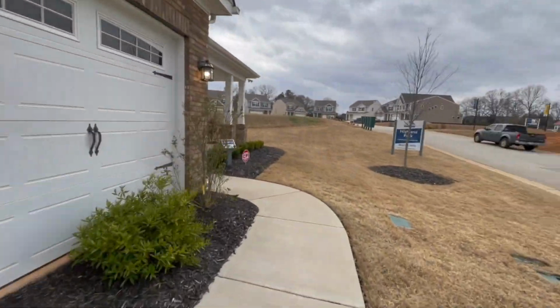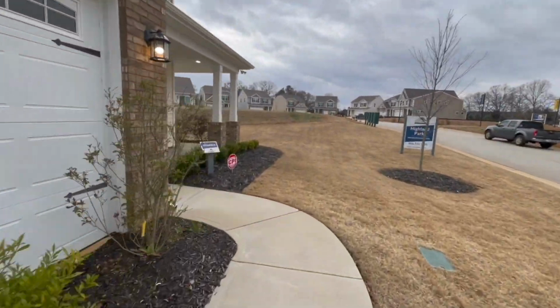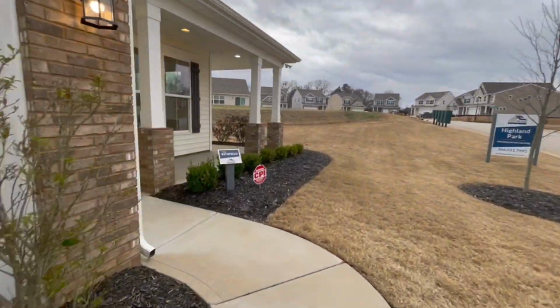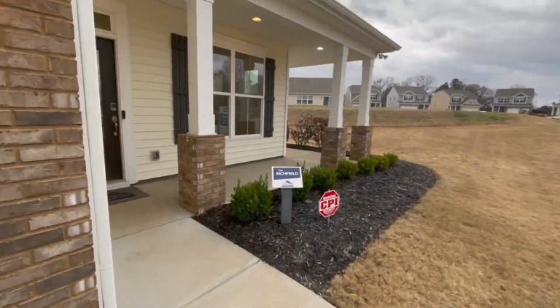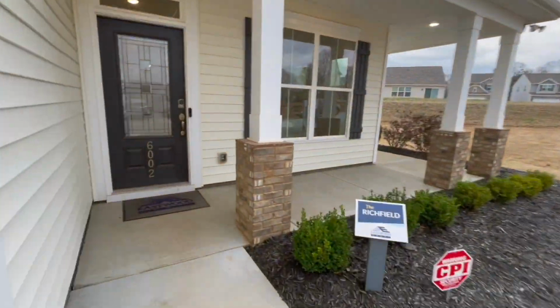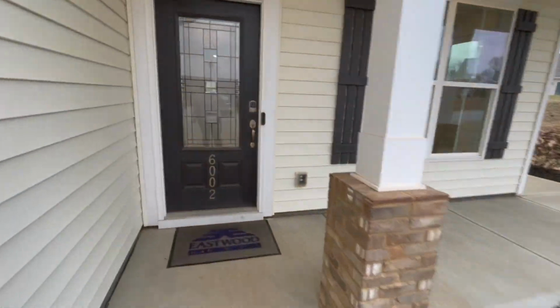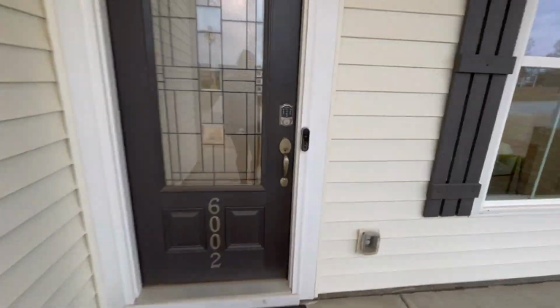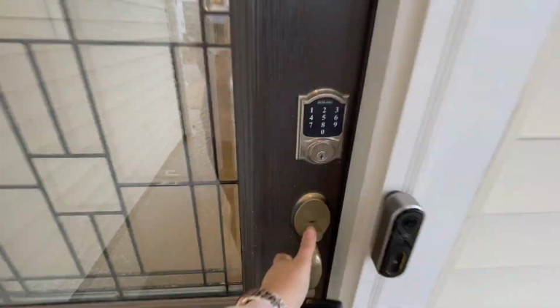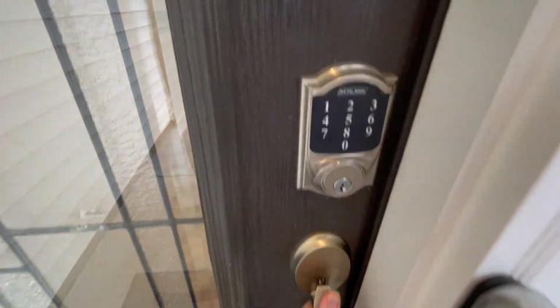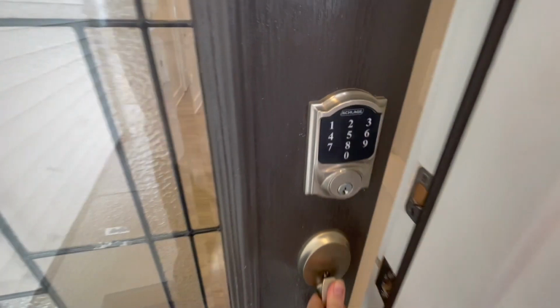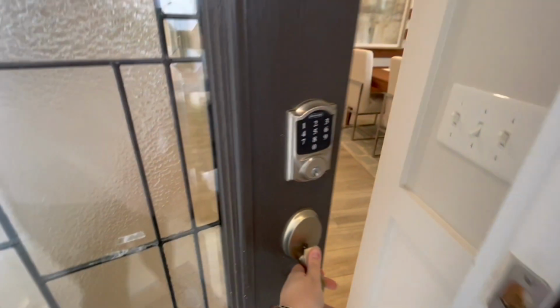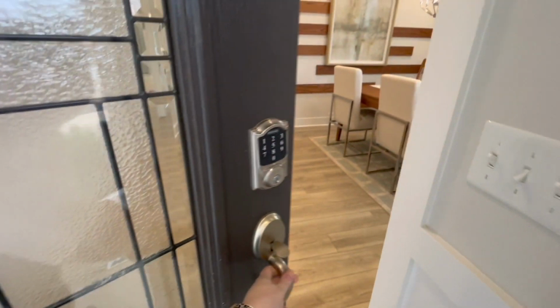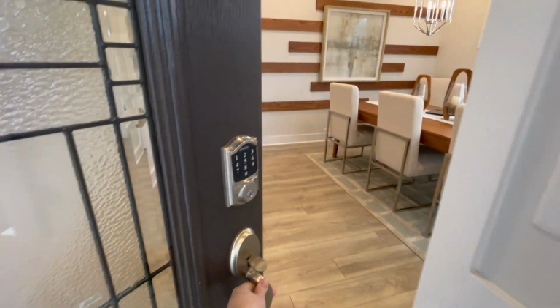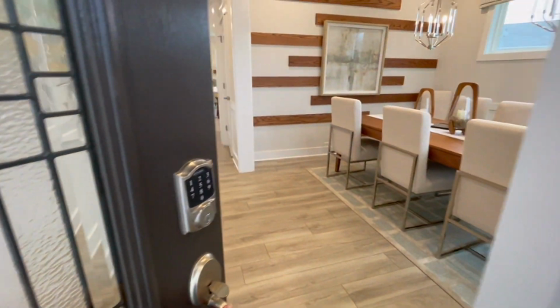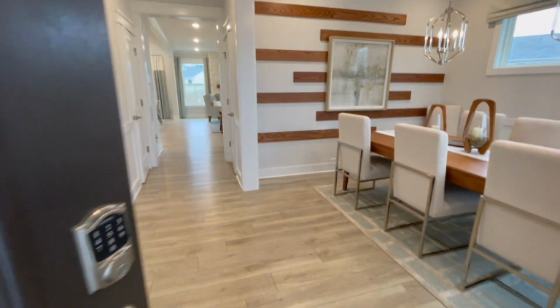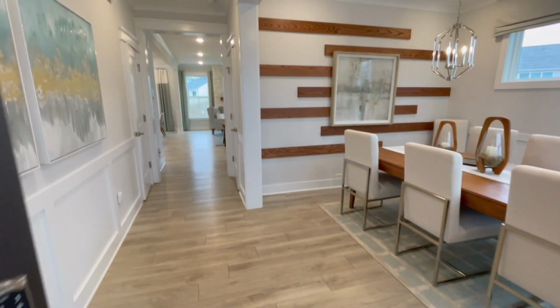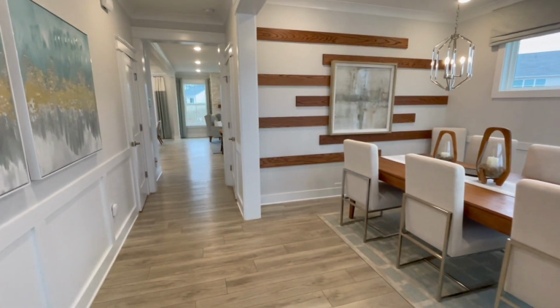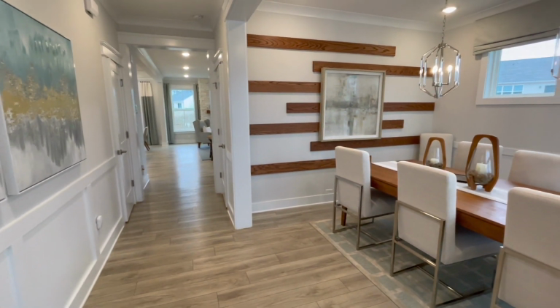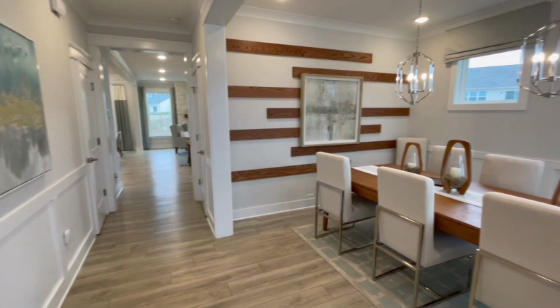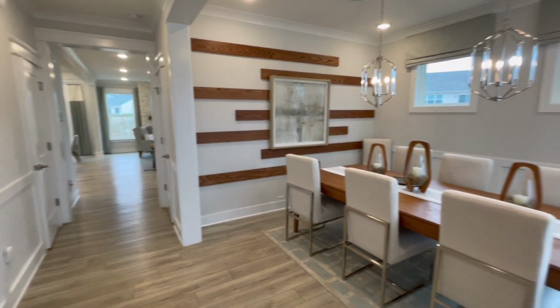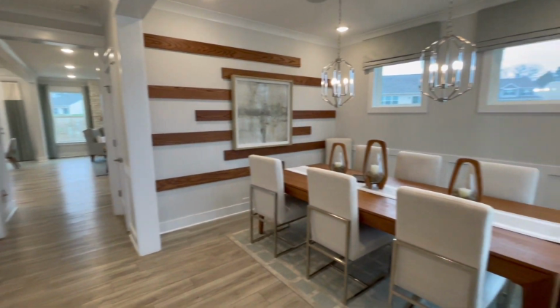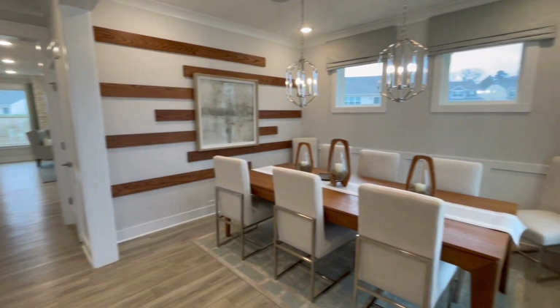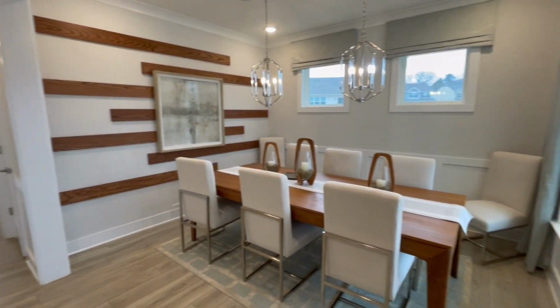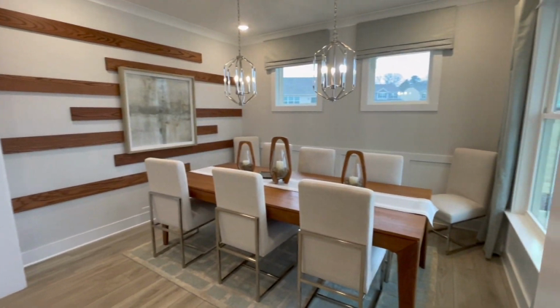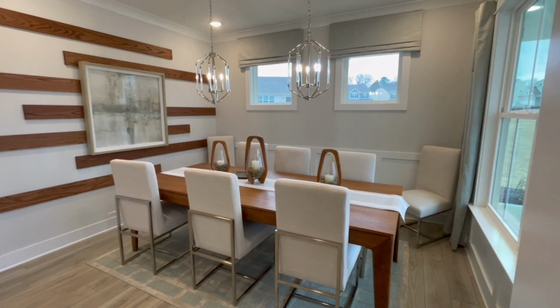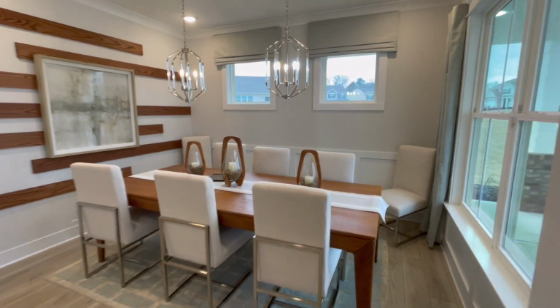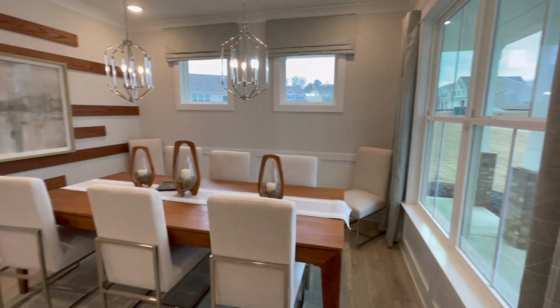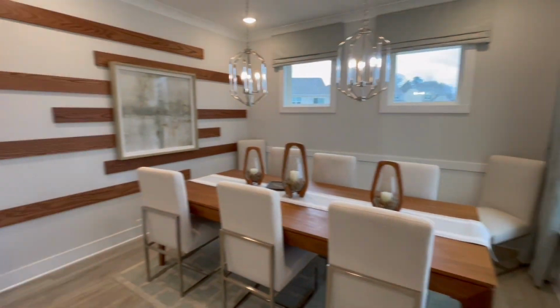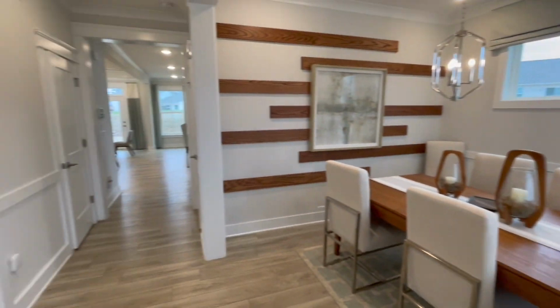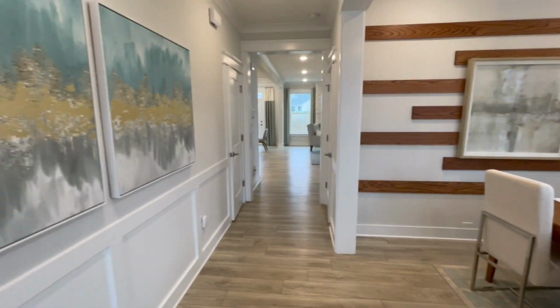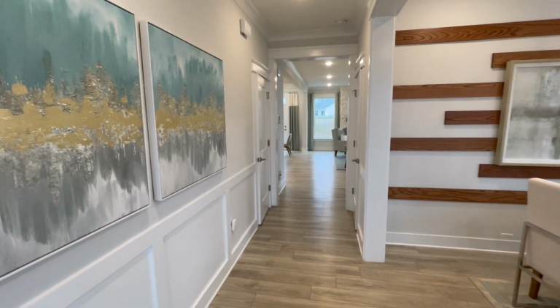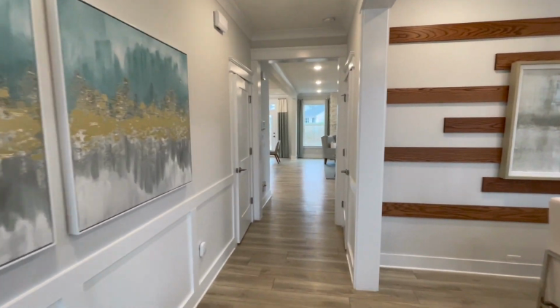We are touring the model home called The Richfield. This floor plan features three bedrooms, two and a half bathrooms, a formal dining room, a two-car garage, and is about 2,000 square feet.